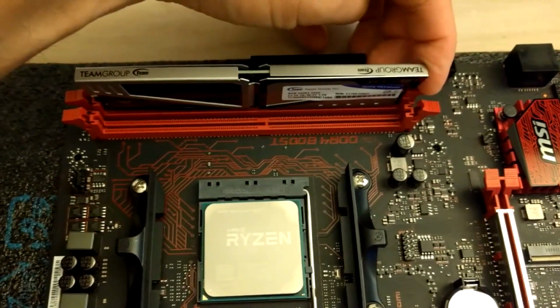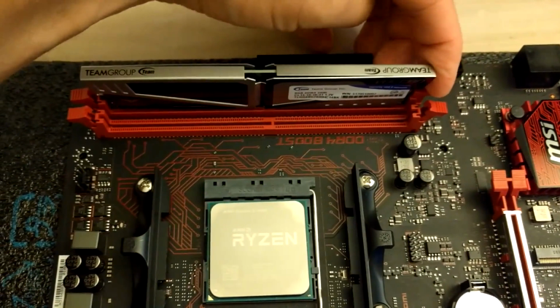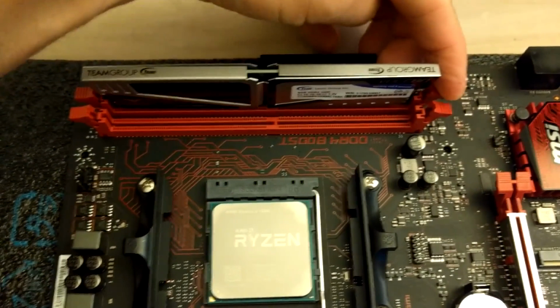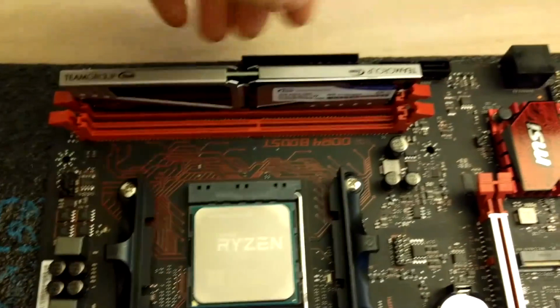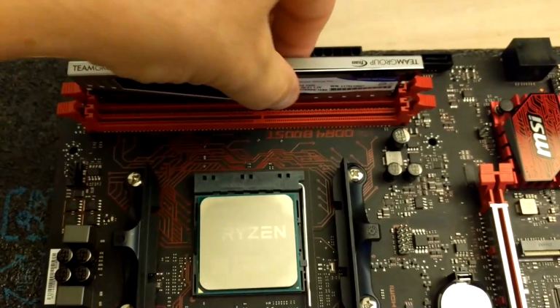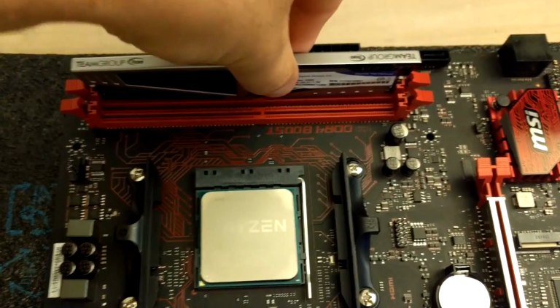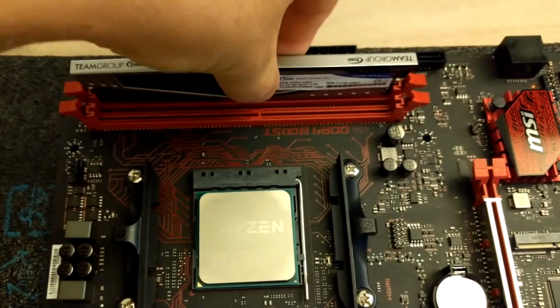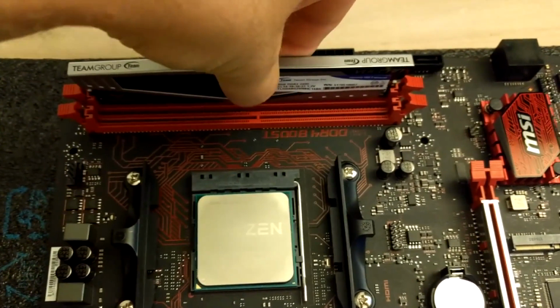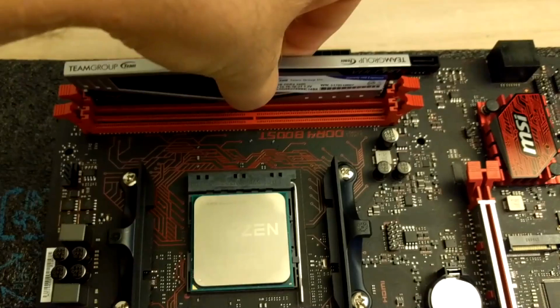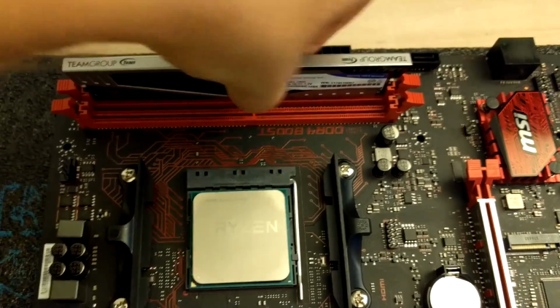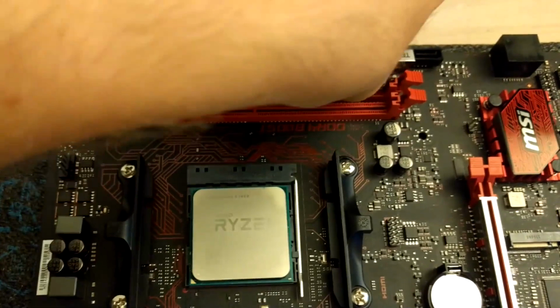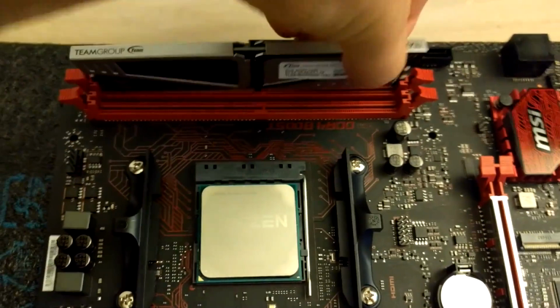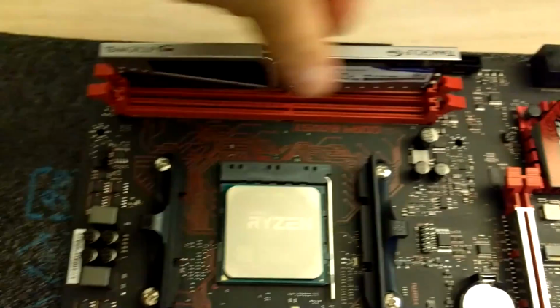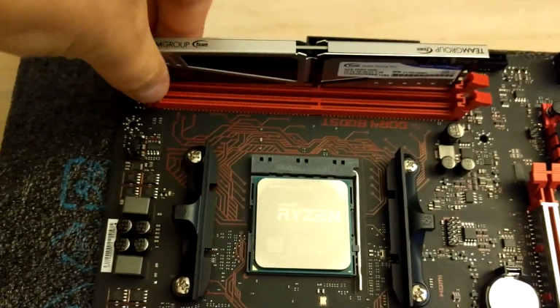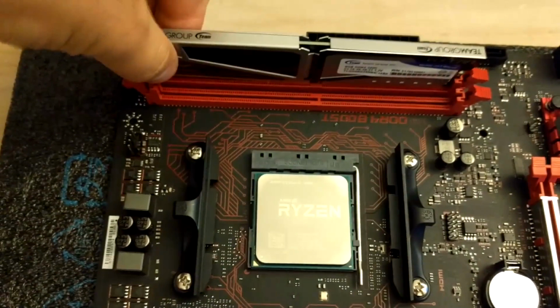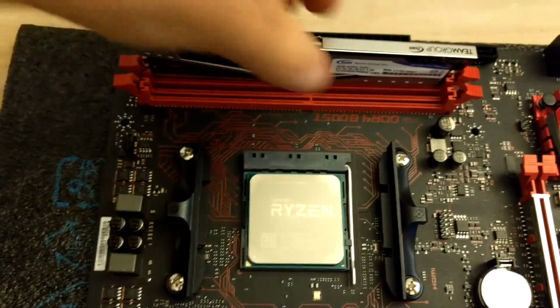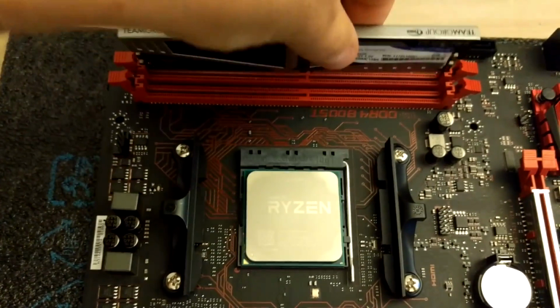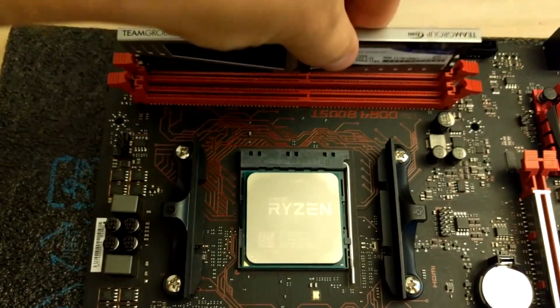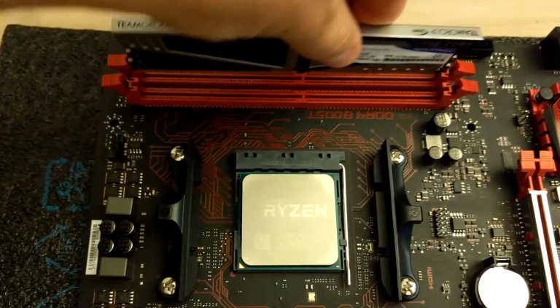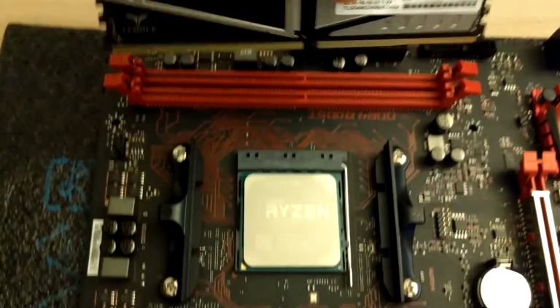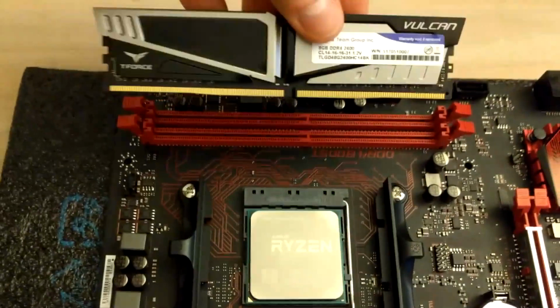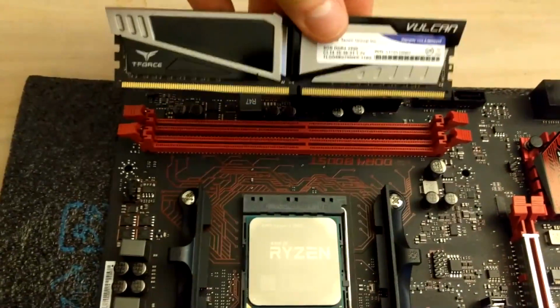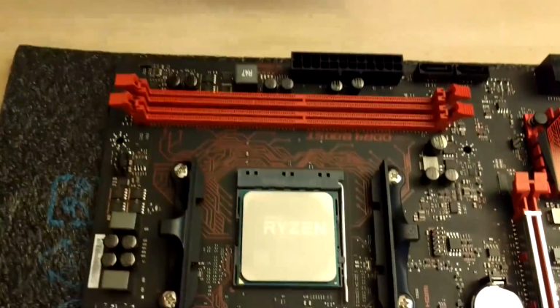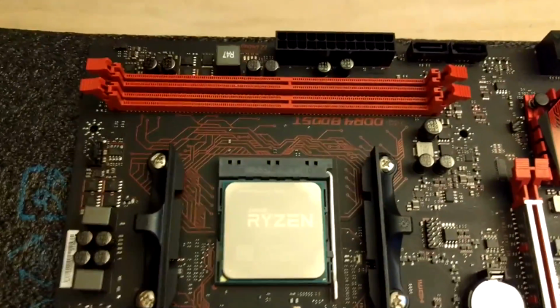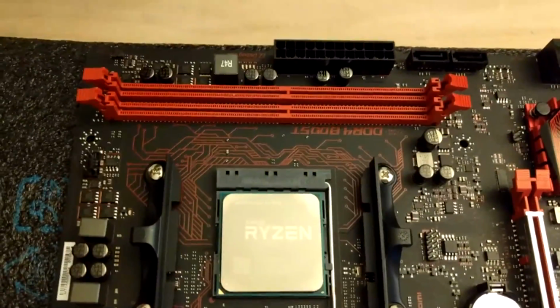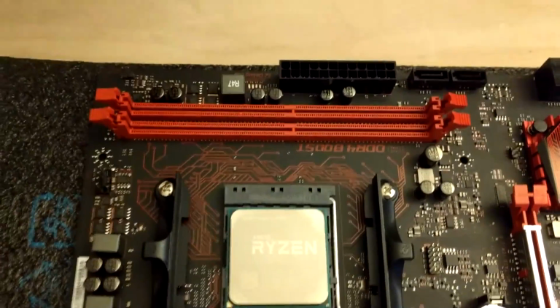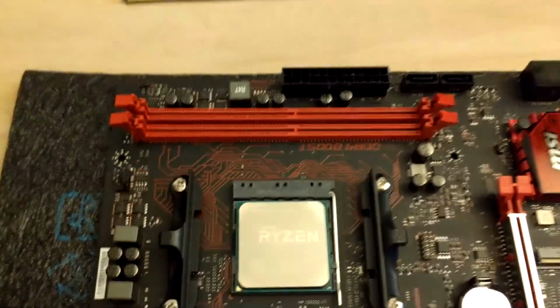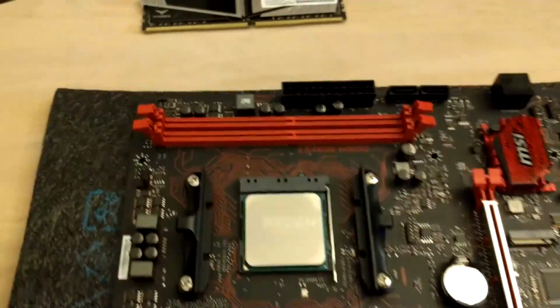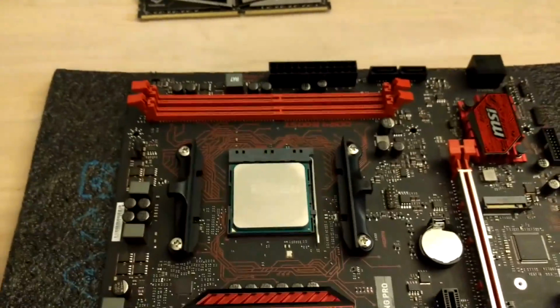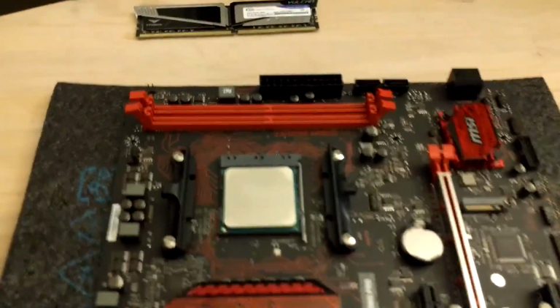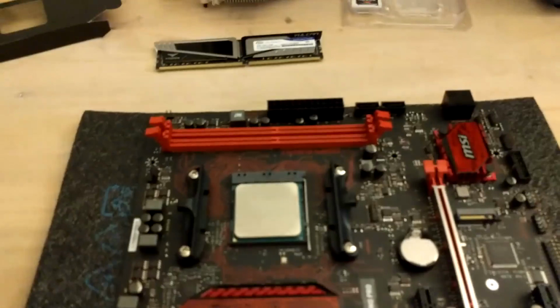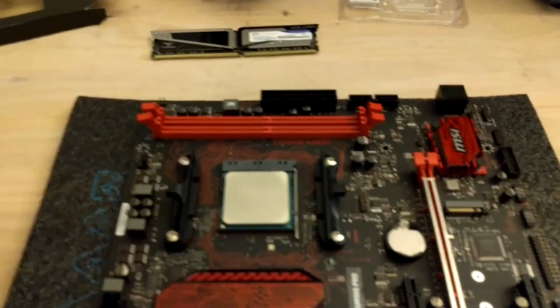To remove it, you spread the tabs and you can see that the memory lifts a little bit, and you just pull it up. Nothing special here, really easy to do. Hope you don't have any problems with it — thank you for watching, have a good day!